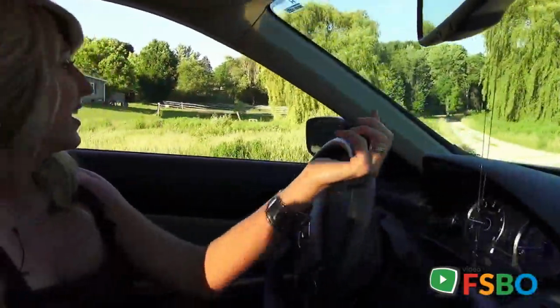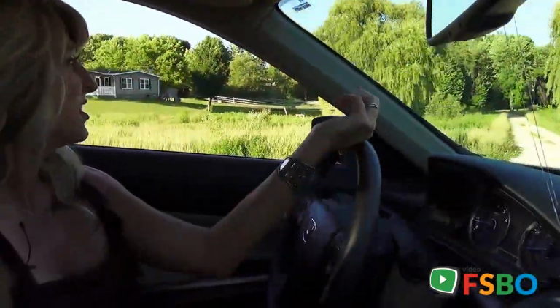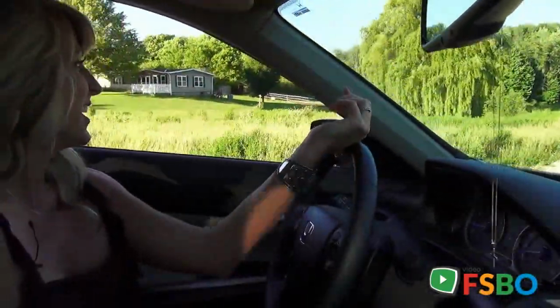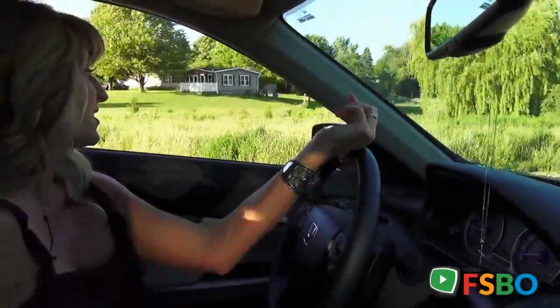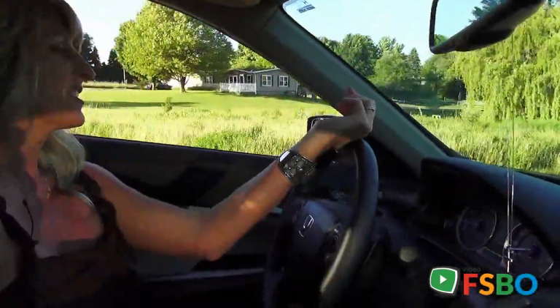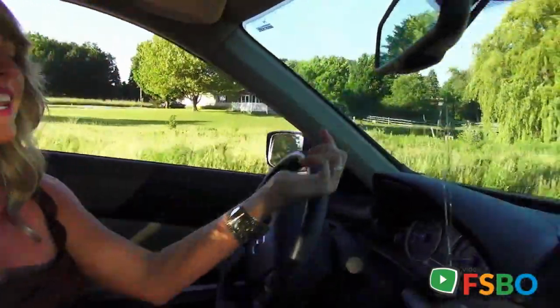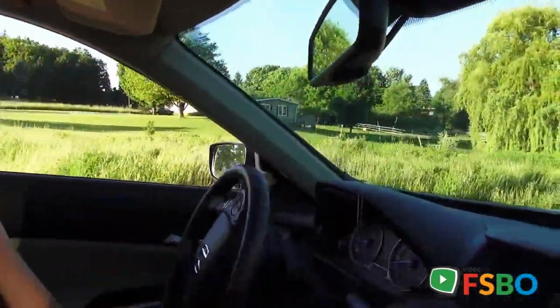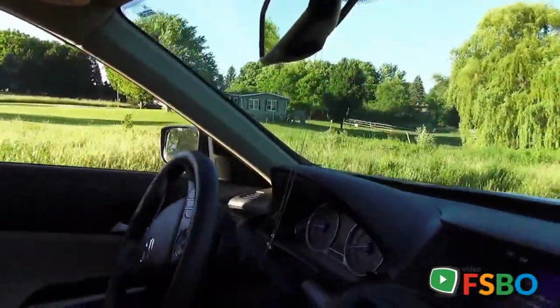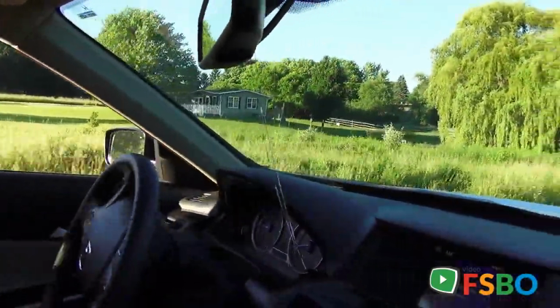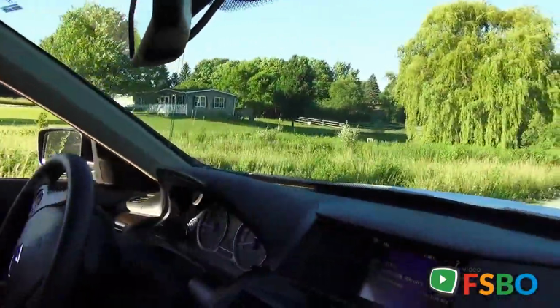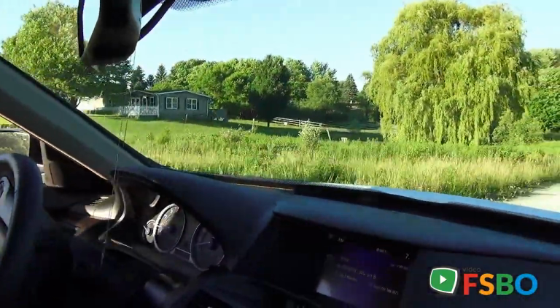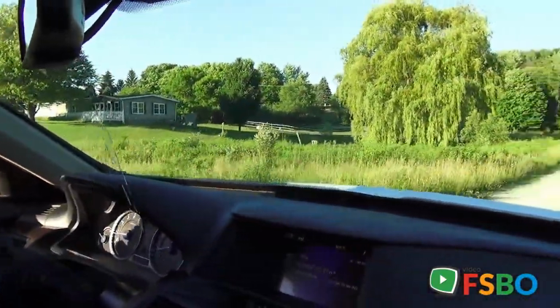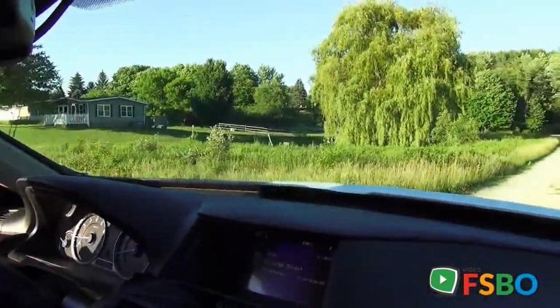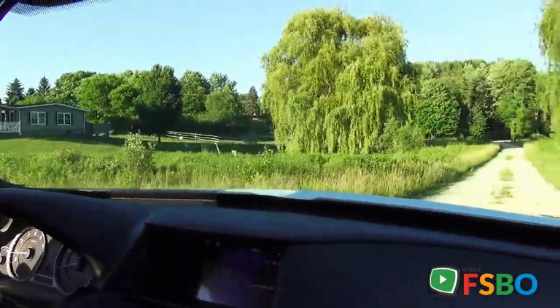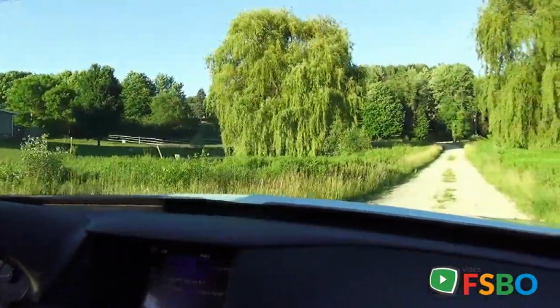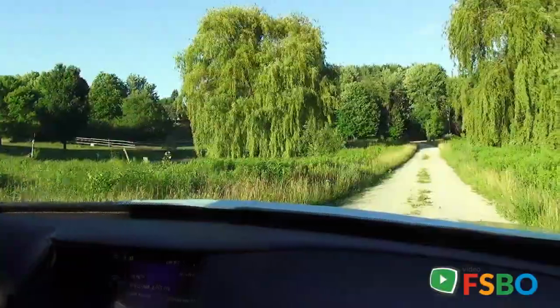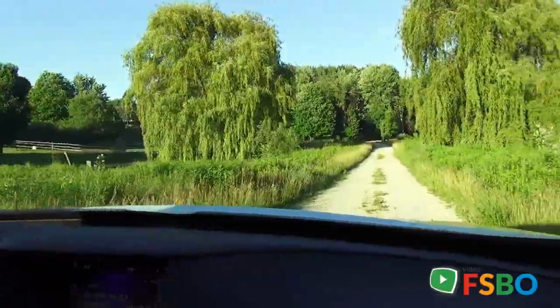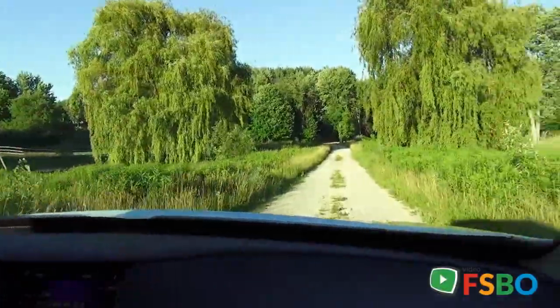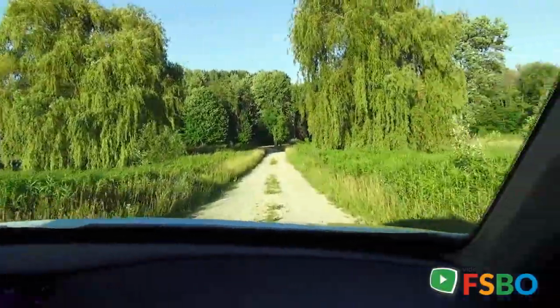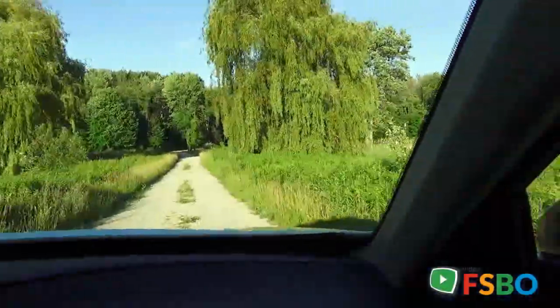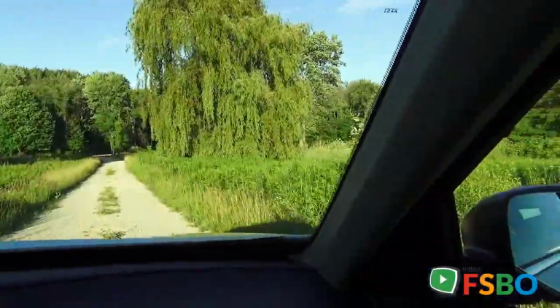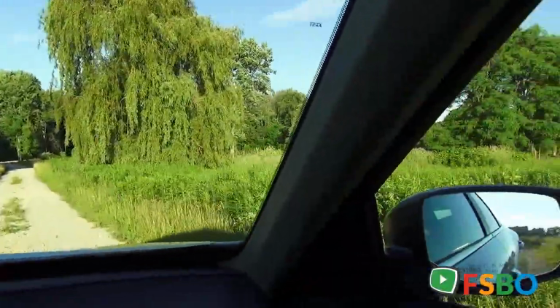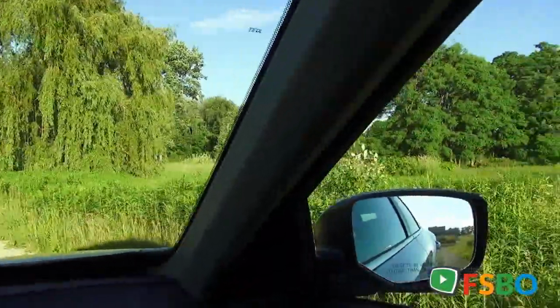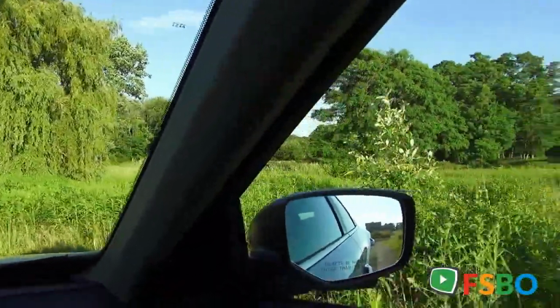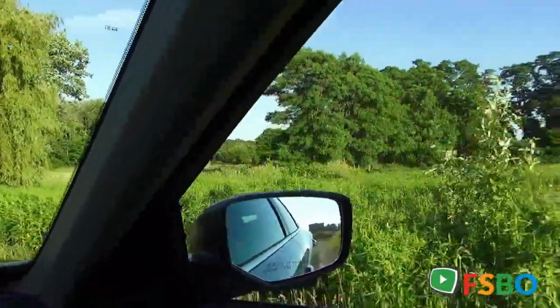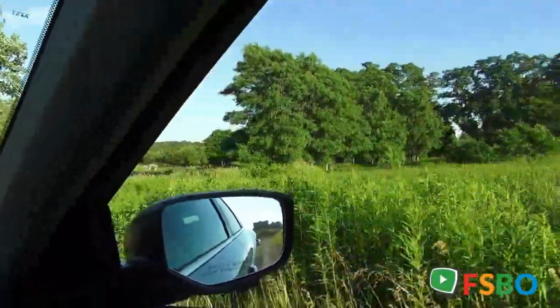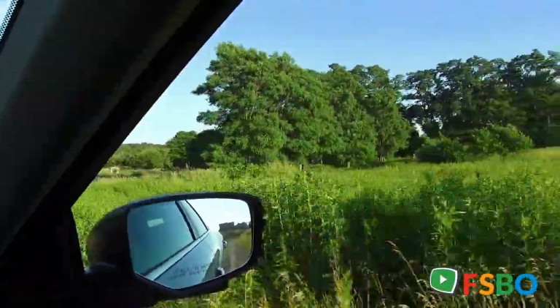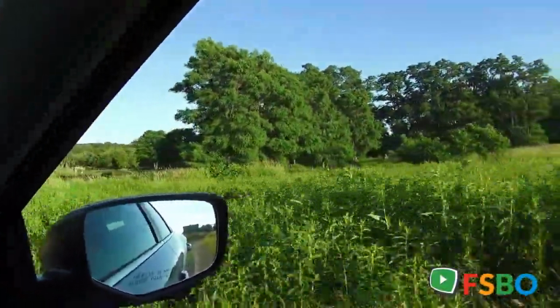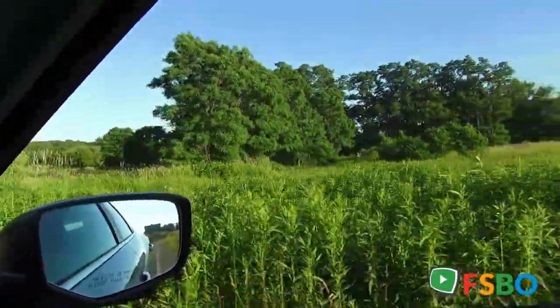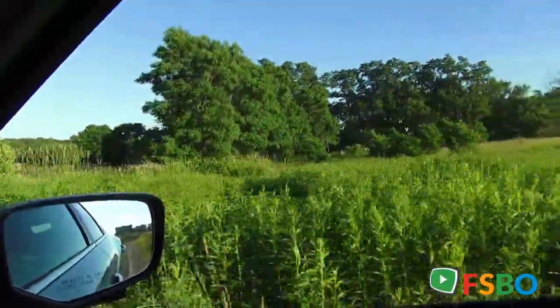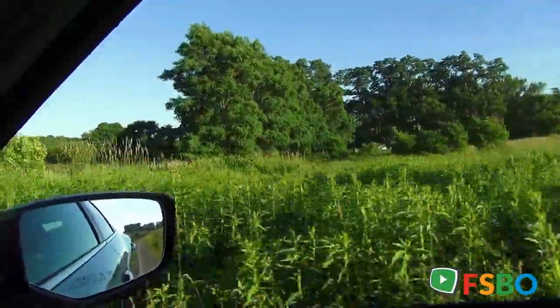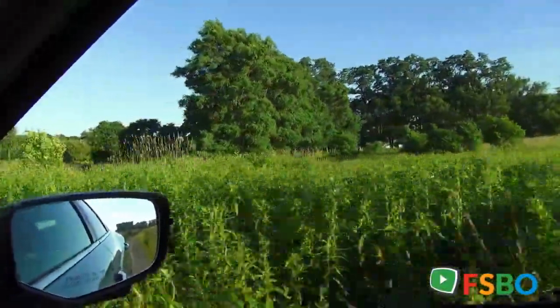I'm going to take you on this piece of land. It's 19 acres of beautiful, wooded, secluded, rural value.